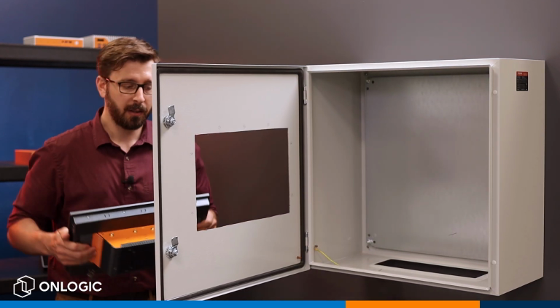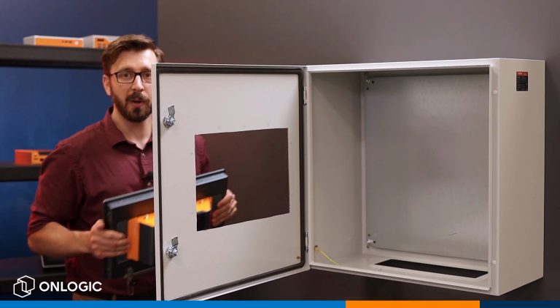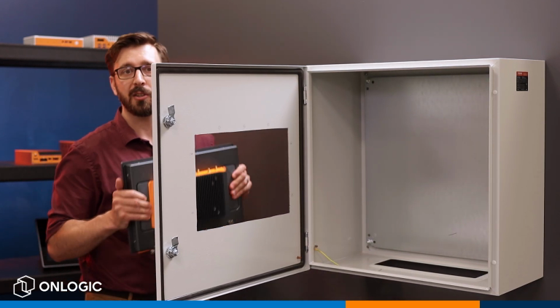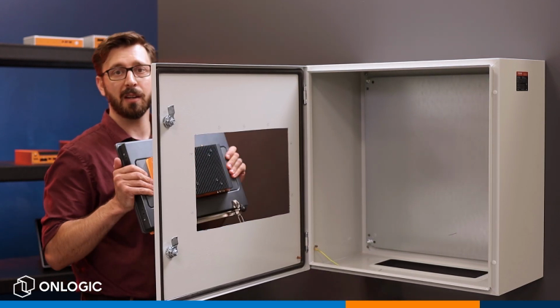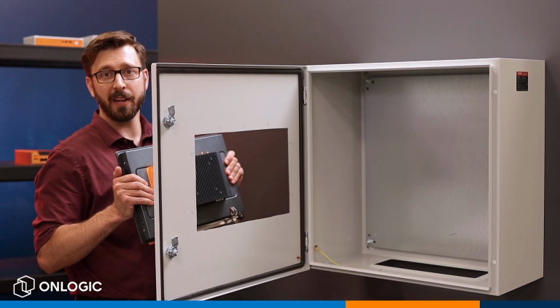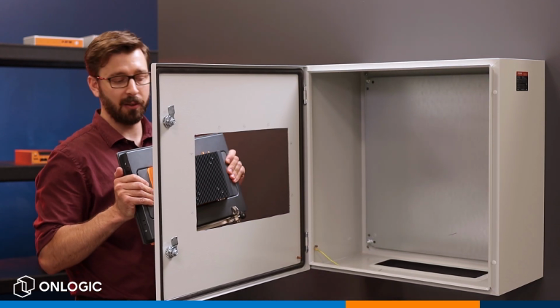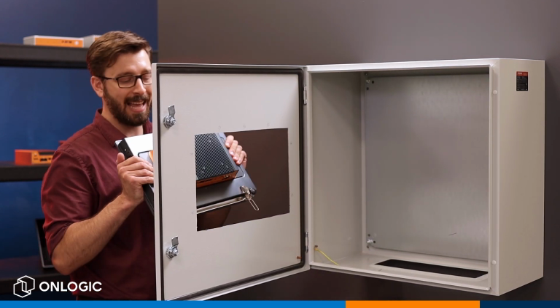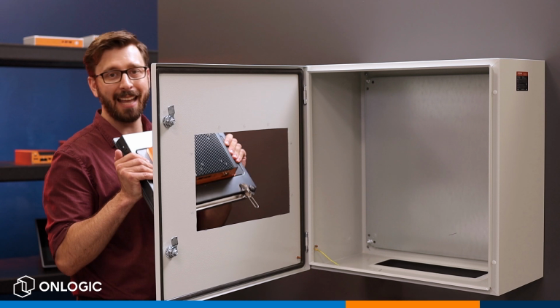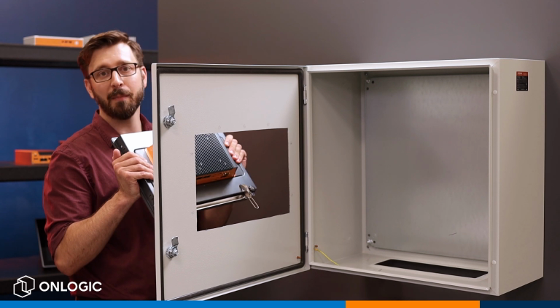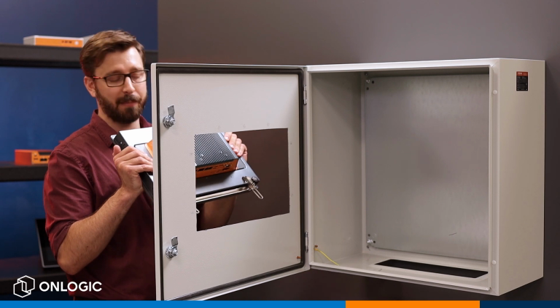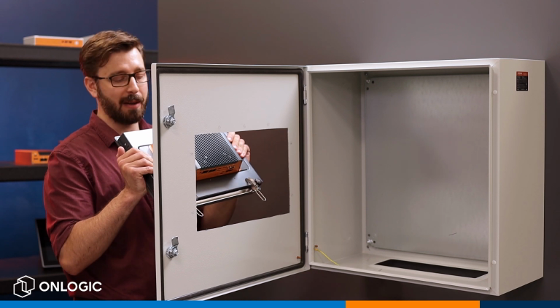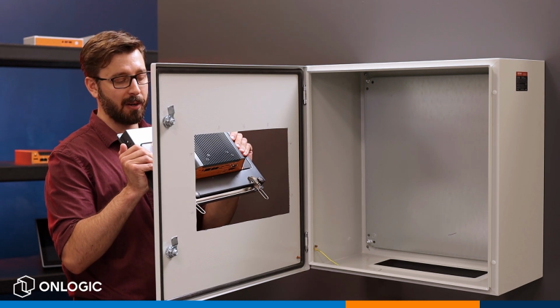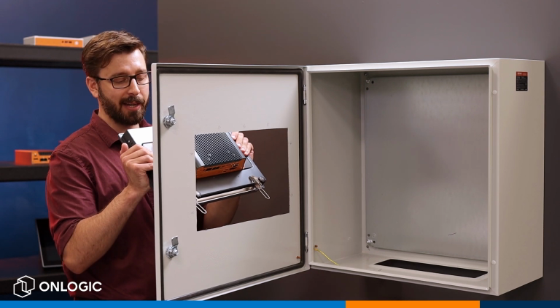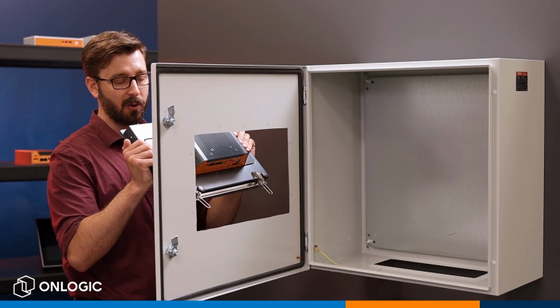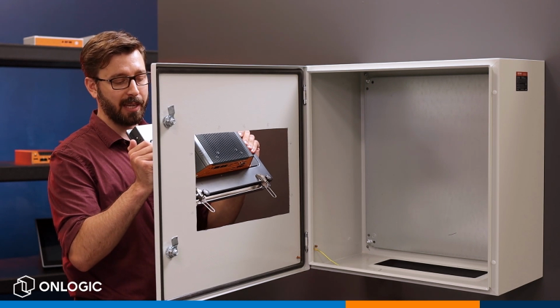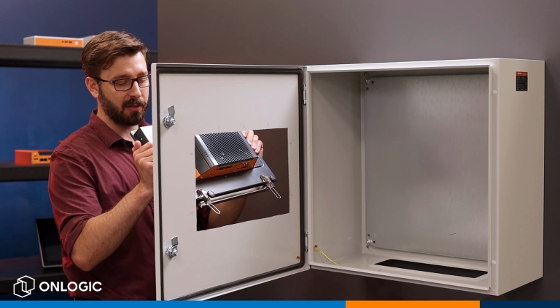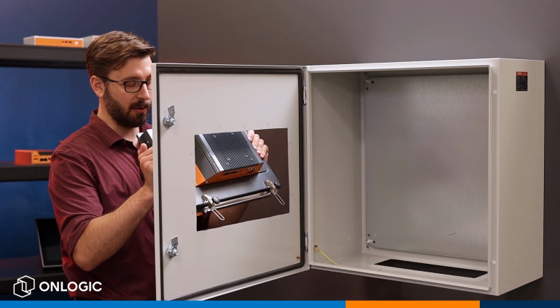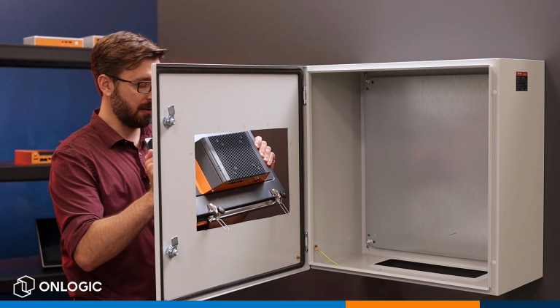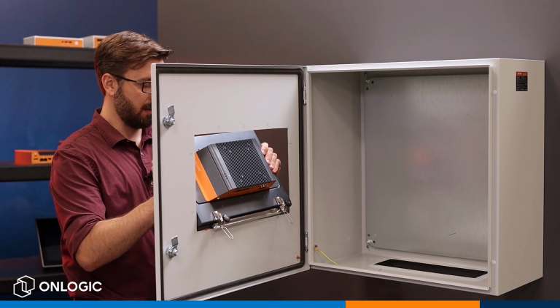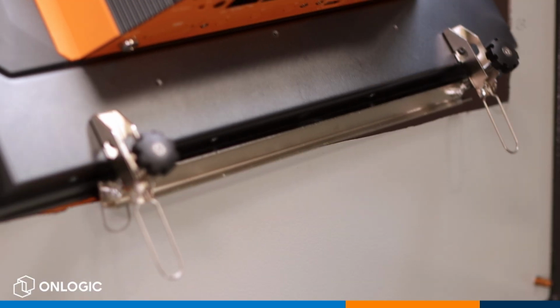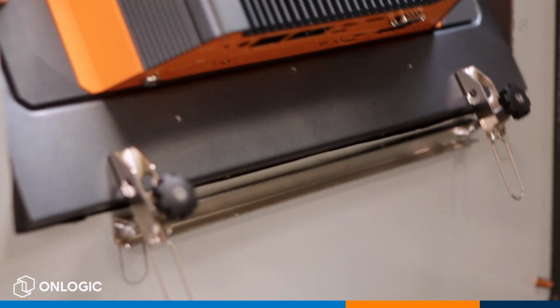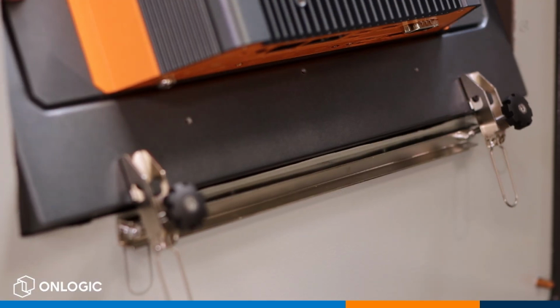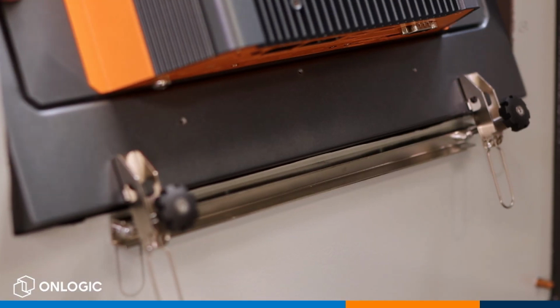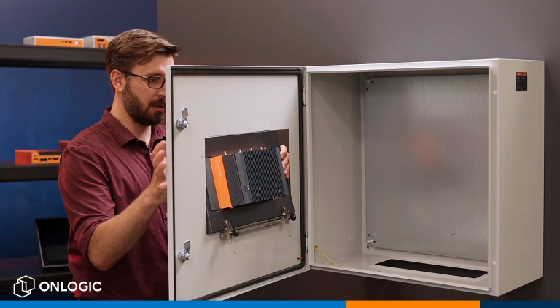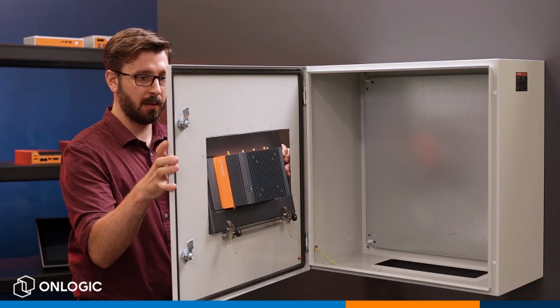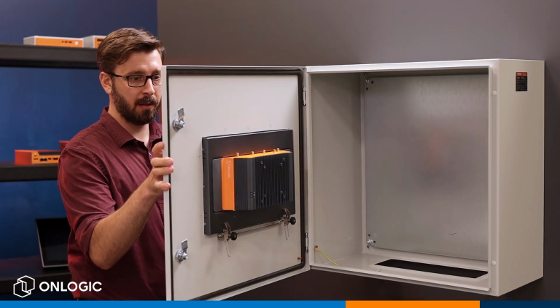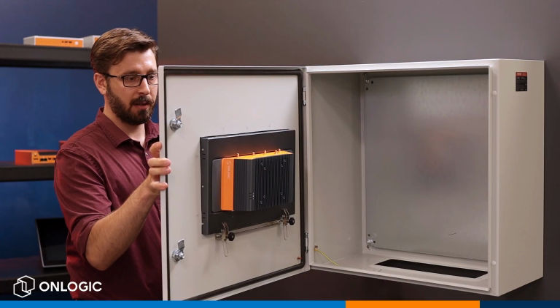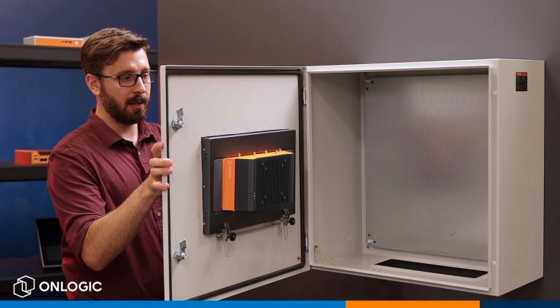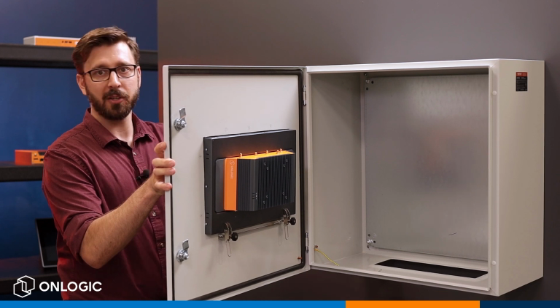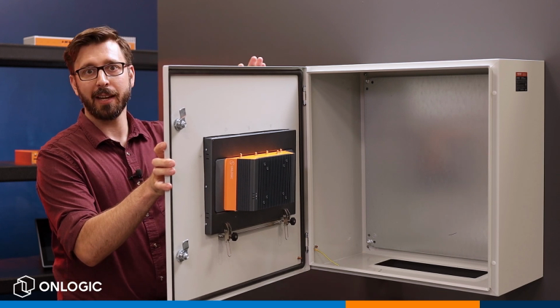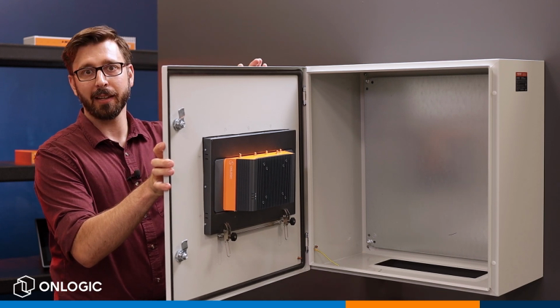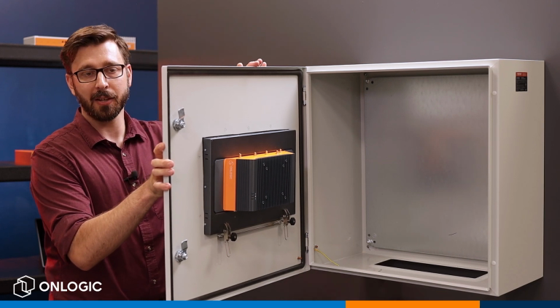You're going to want to install this at a bit of an angle, hanging the bottom mounting bar bracket over the edge of the enclosure, and then just sliding it in like so.